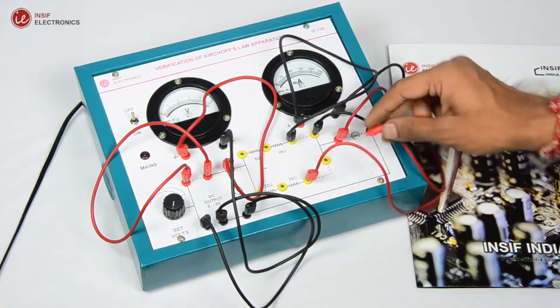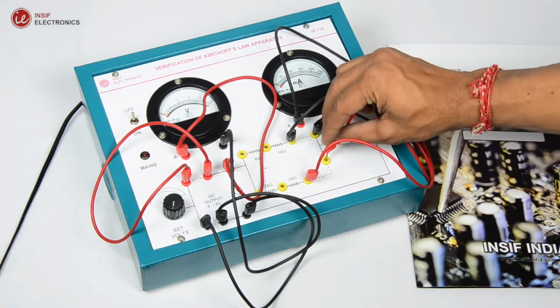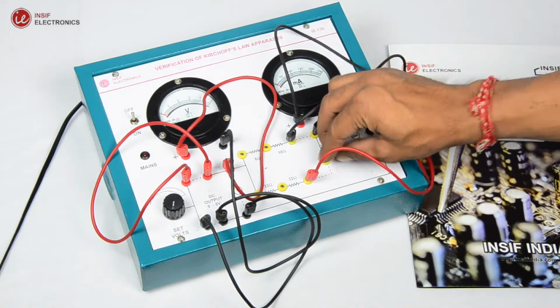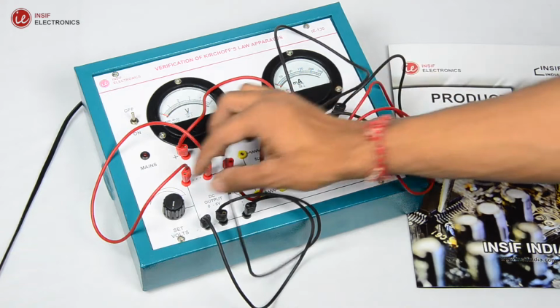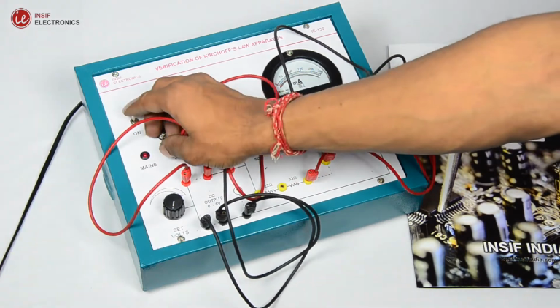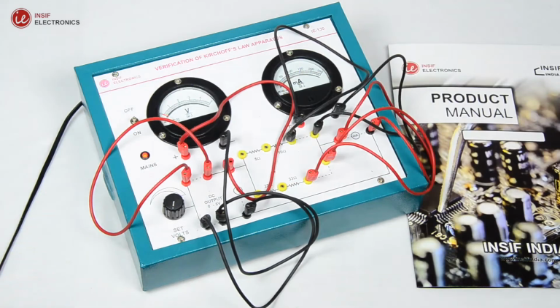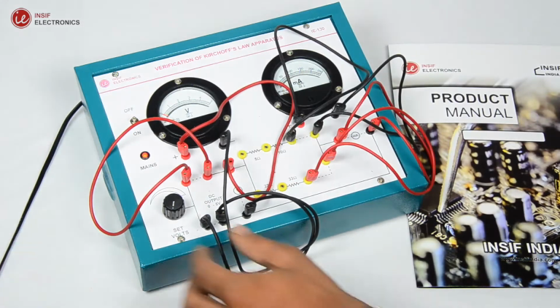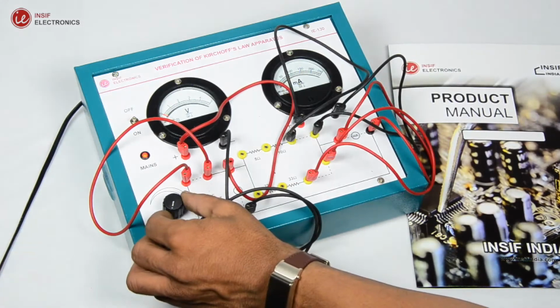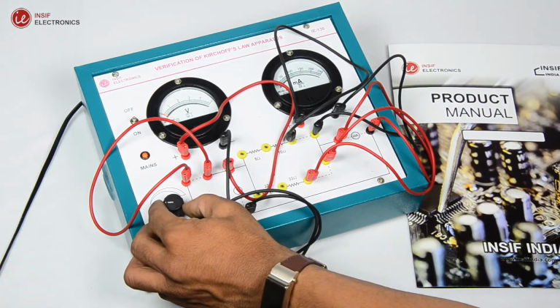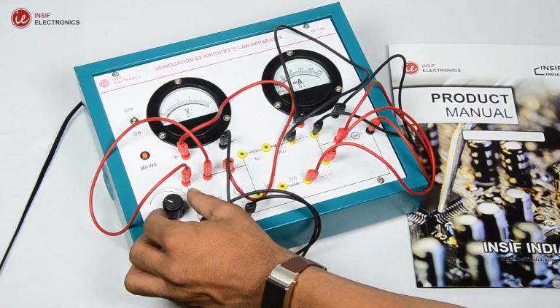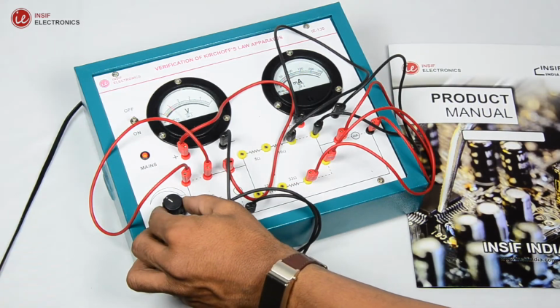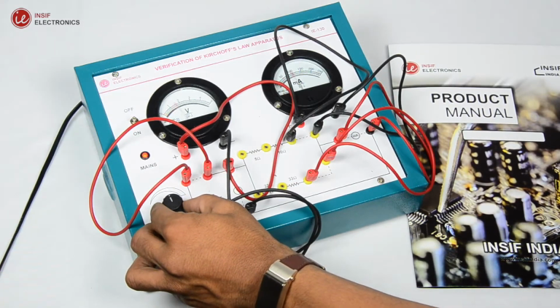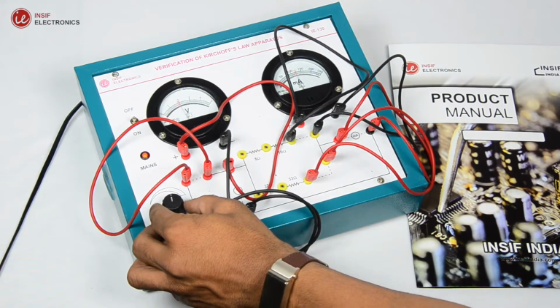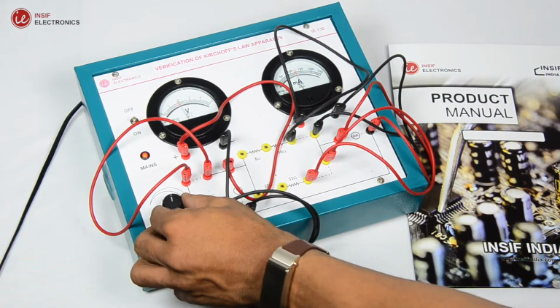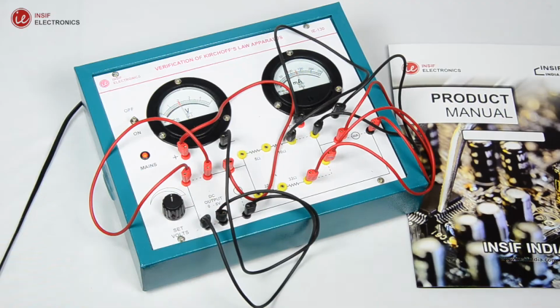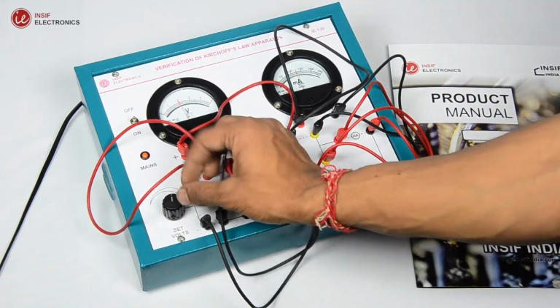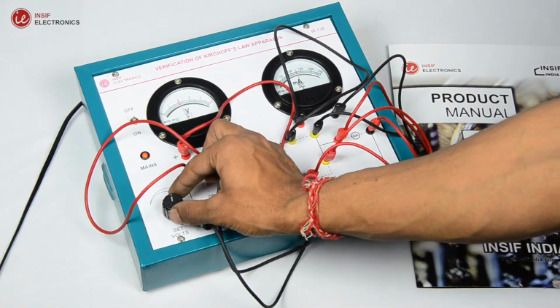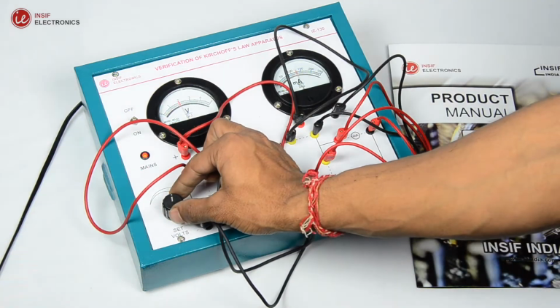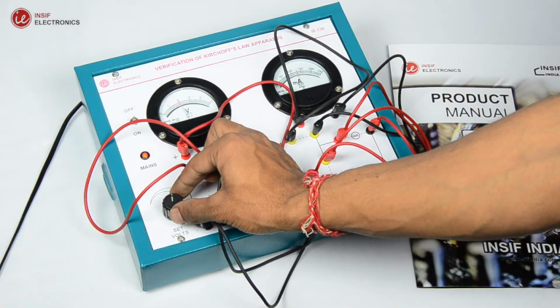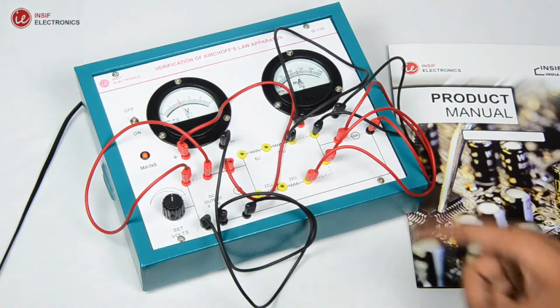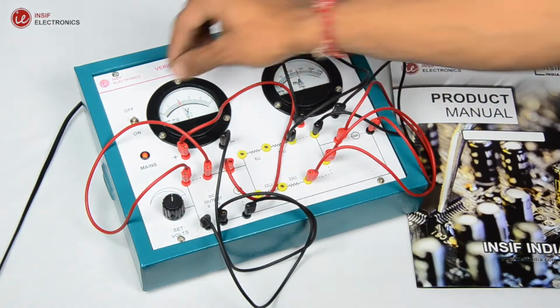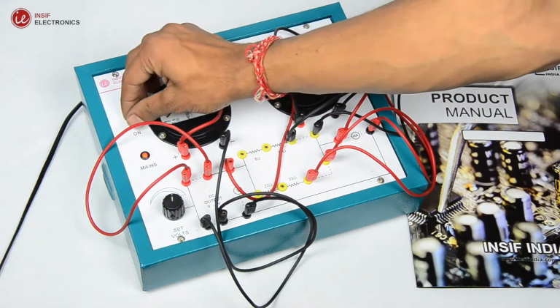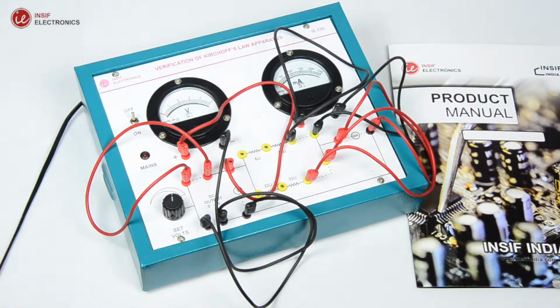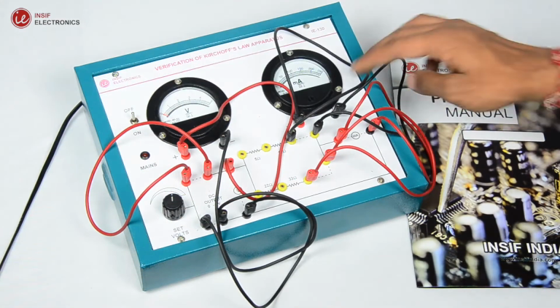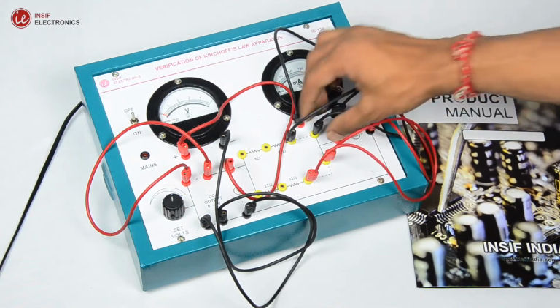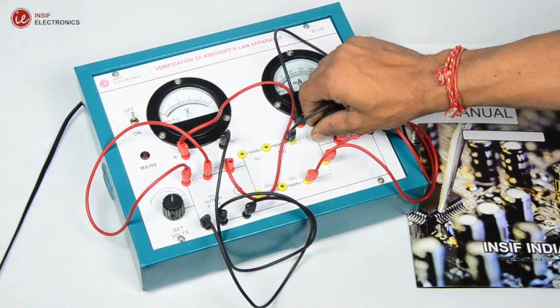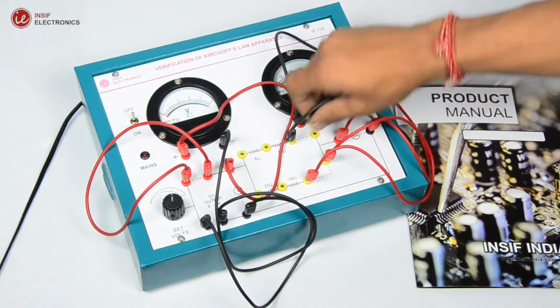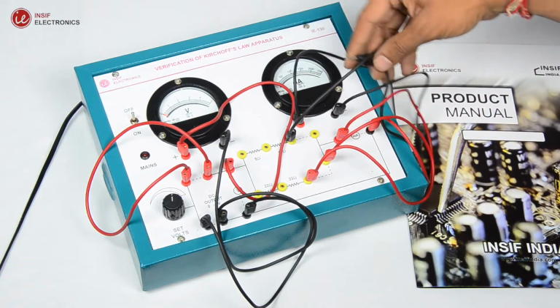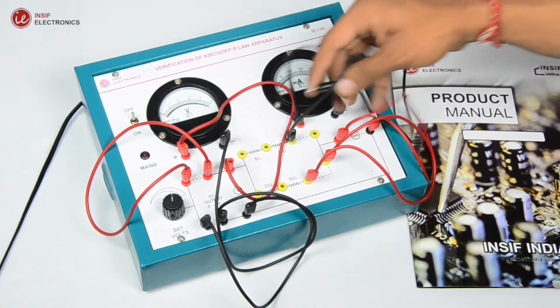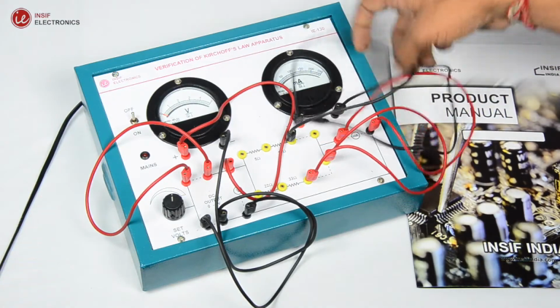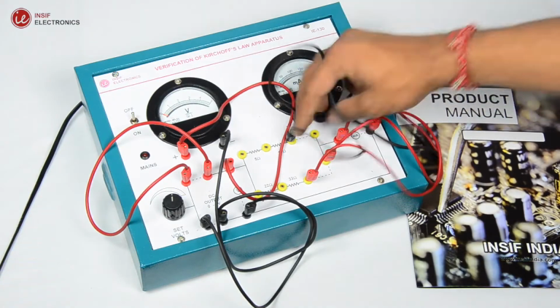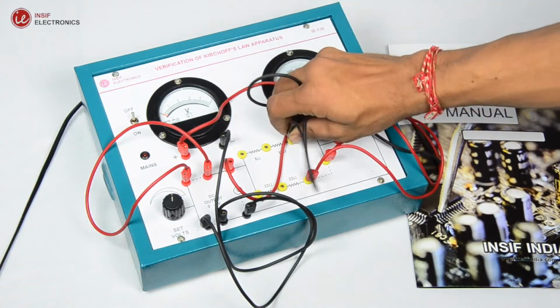Now switch on the trainer kit and set the input voltage to 2 volts. Note down the current I1. Now switch off the trainer, connect the ammeter to the ammeter symbol position, and short the 10 ohms branch.